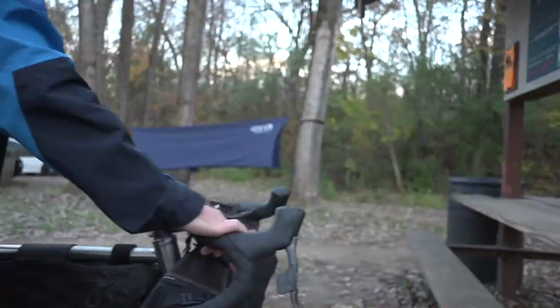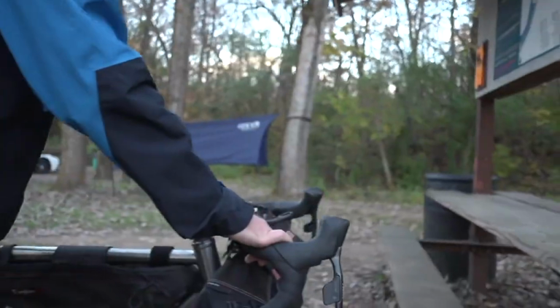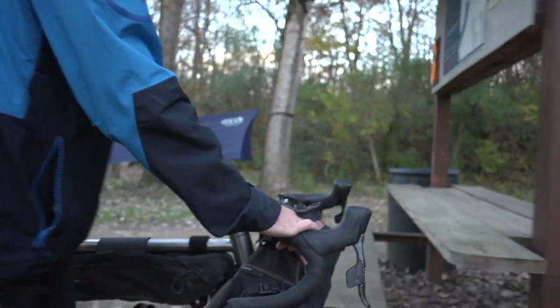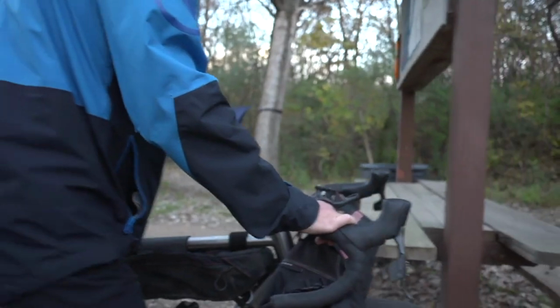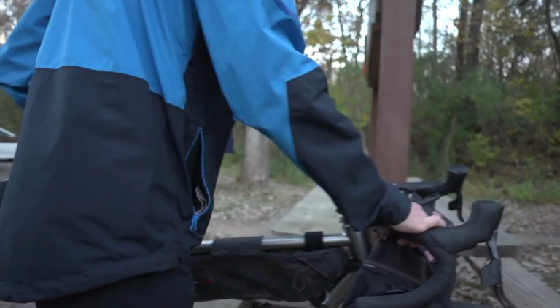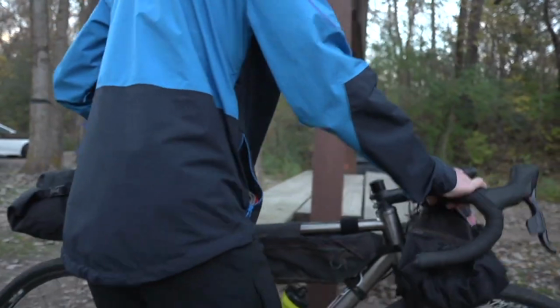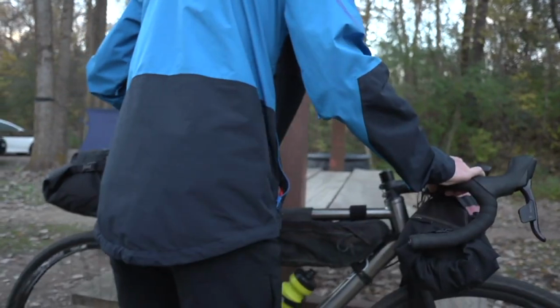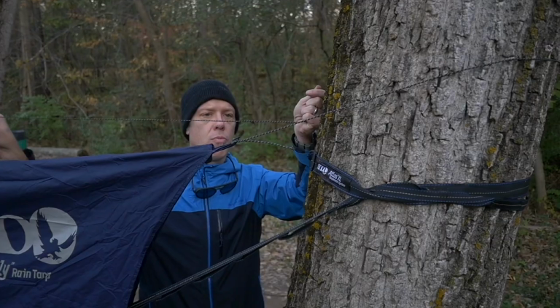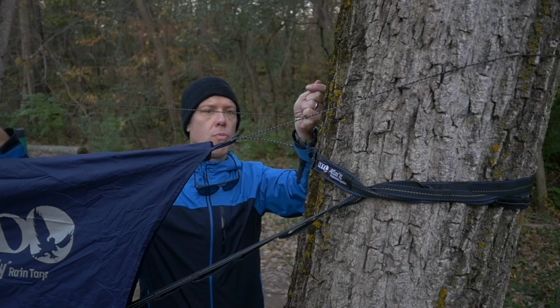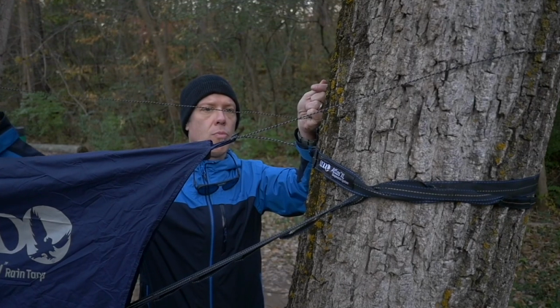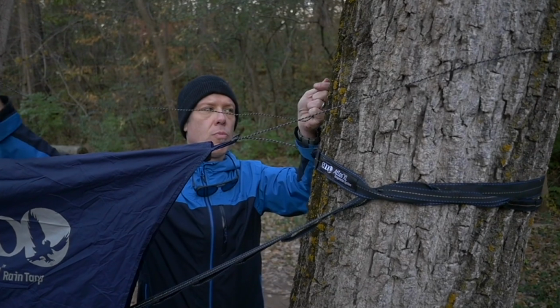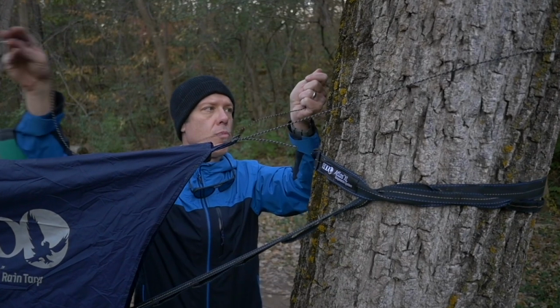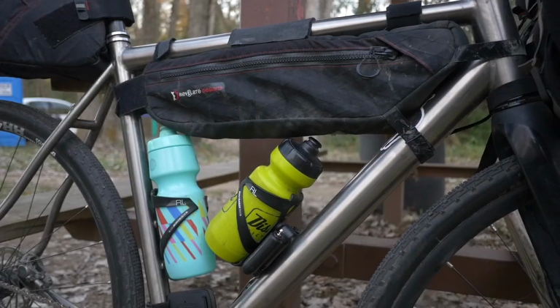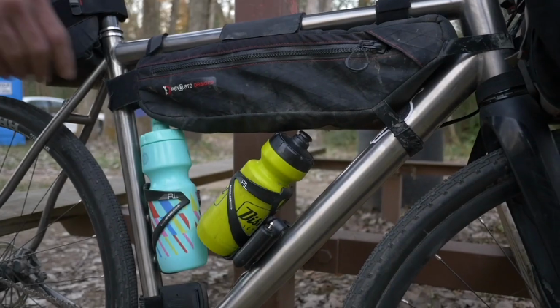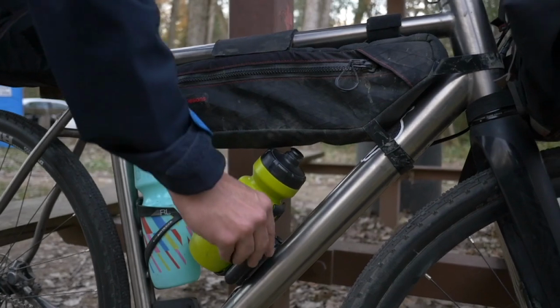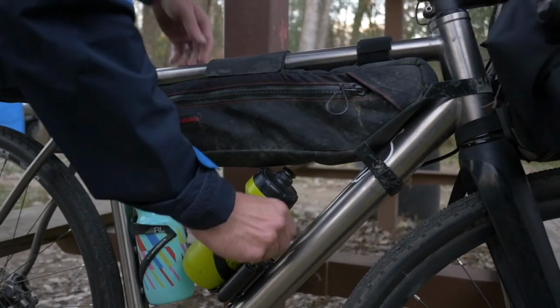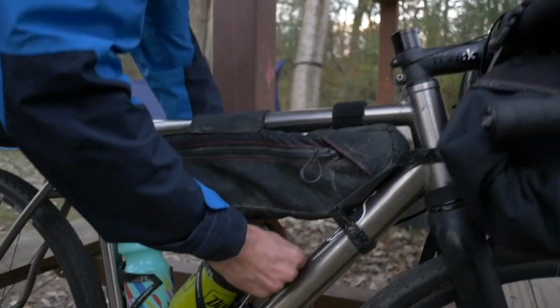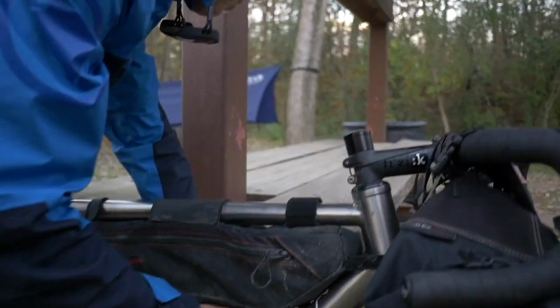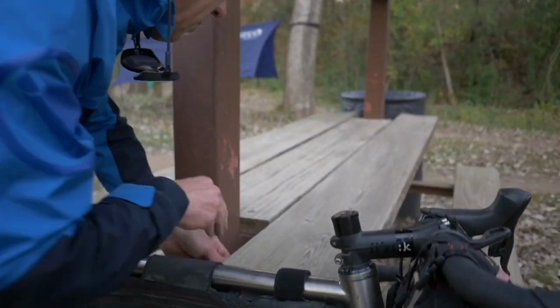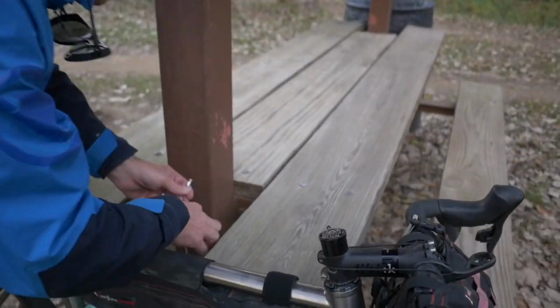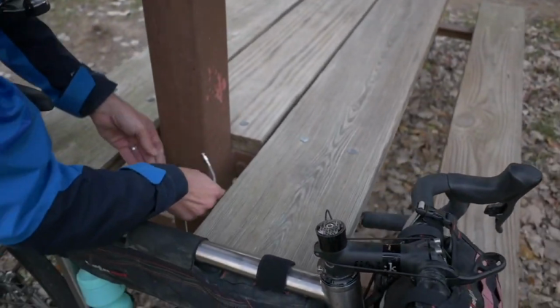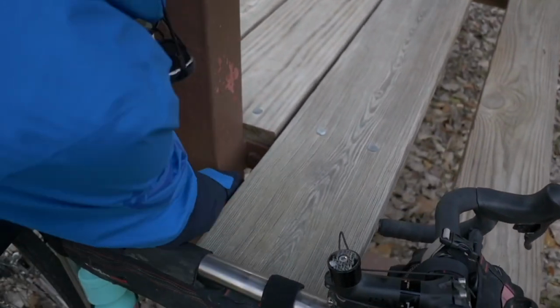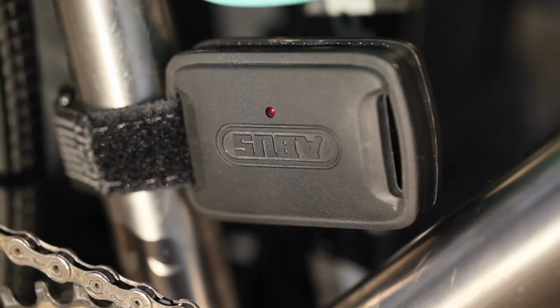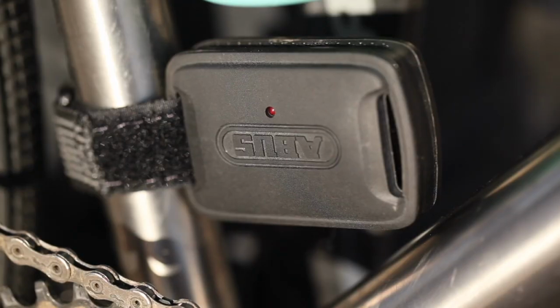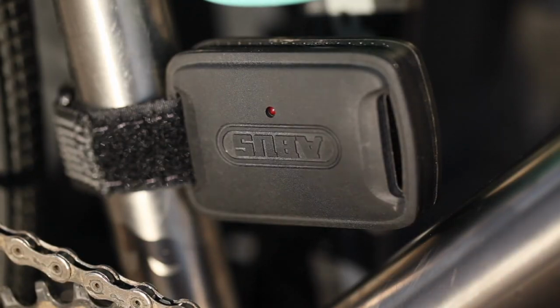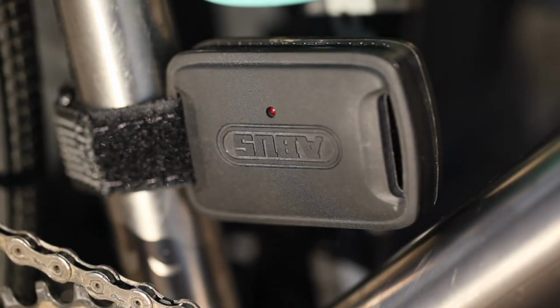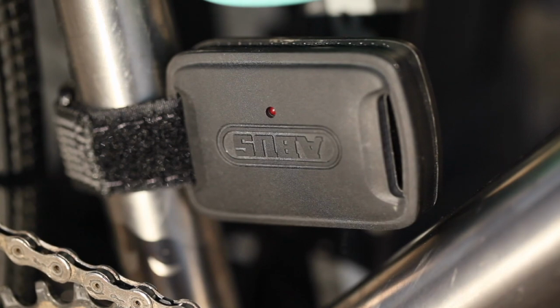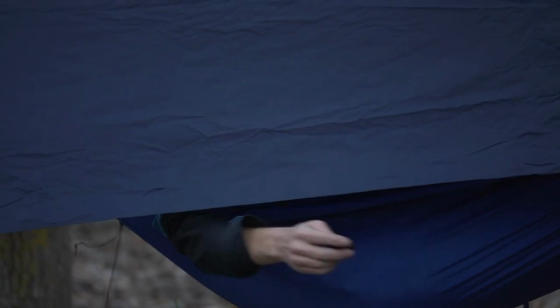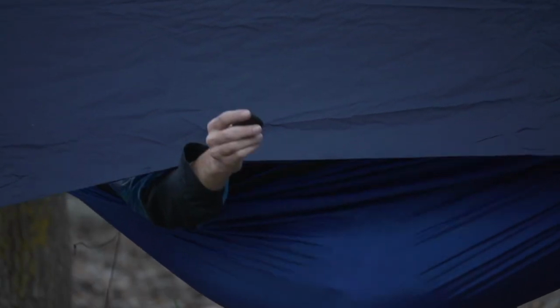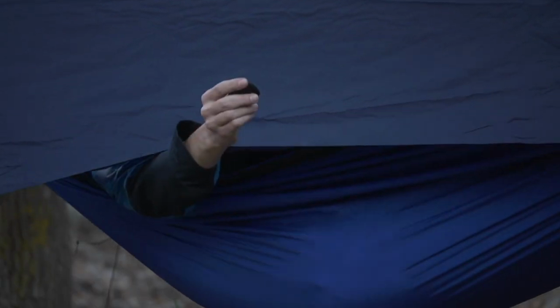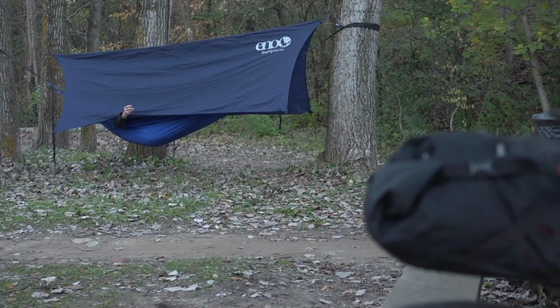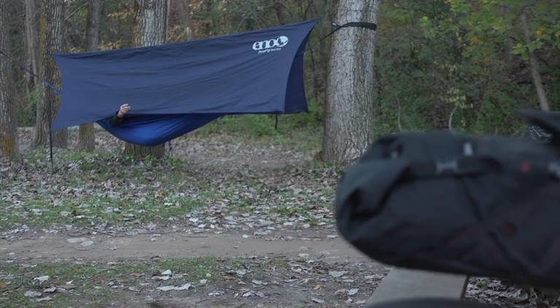Heading out on a bikepacking trip and want to secure your bike while camping or filling up on supplies? The Sportflex is easily secured to a wide range of objects. Pair it with our new Alarmbox RC for the Ultimate Touring Security Package.